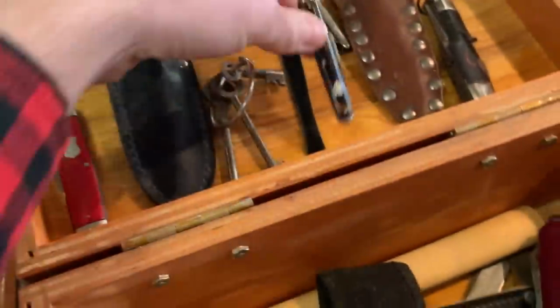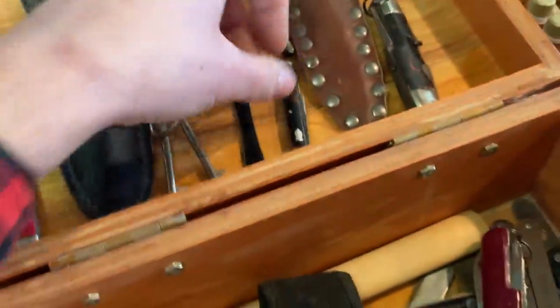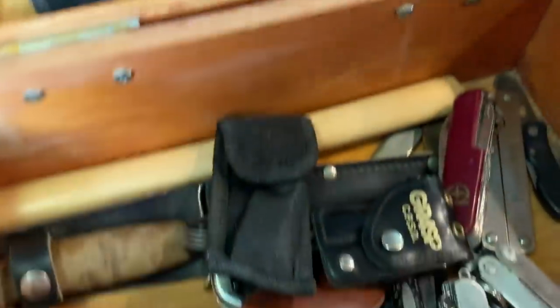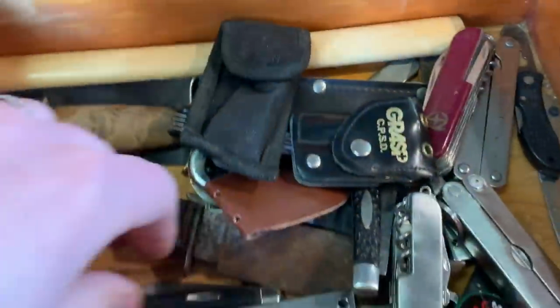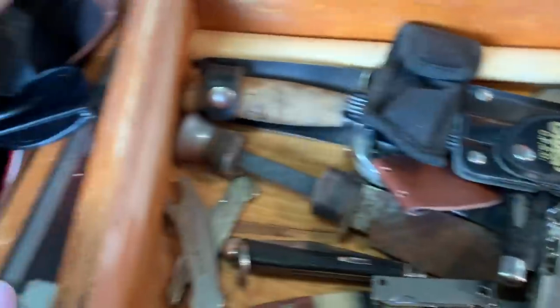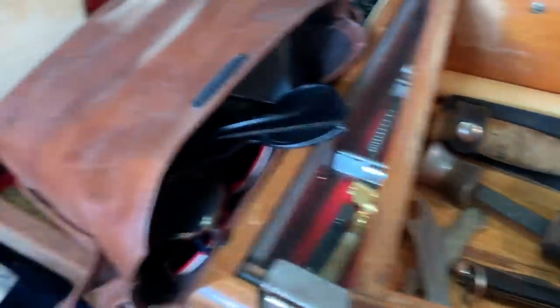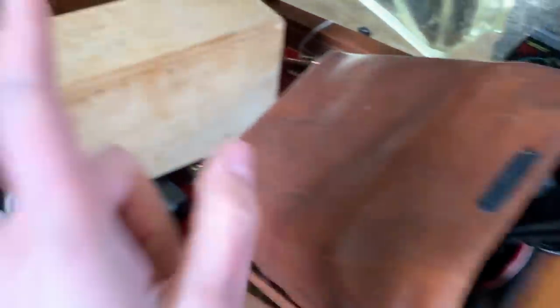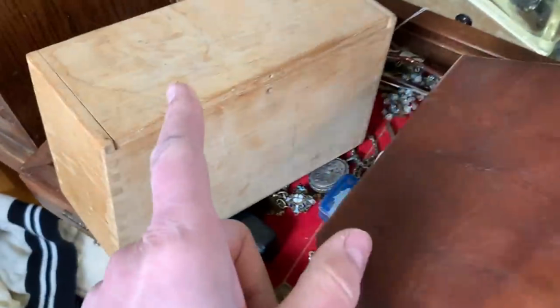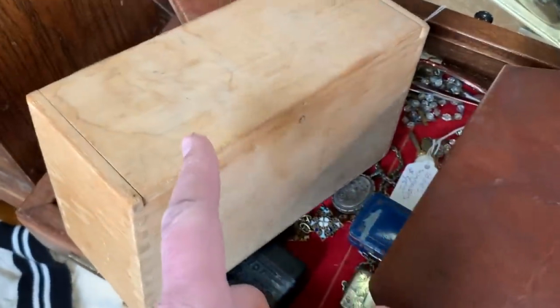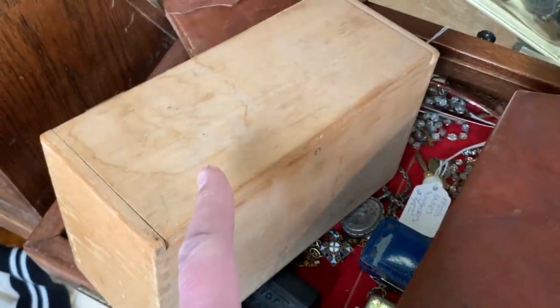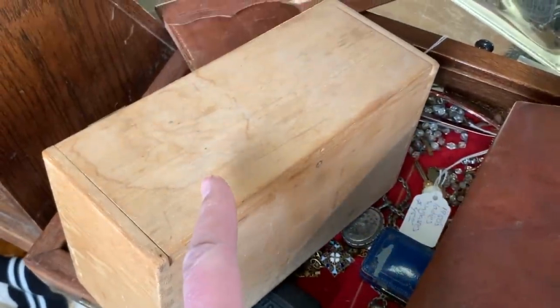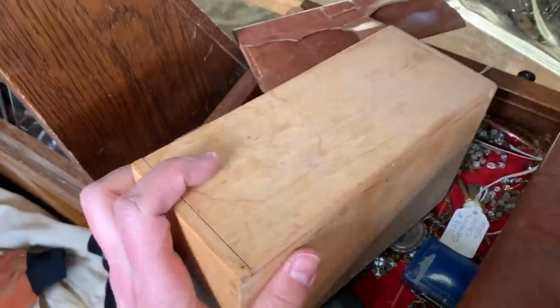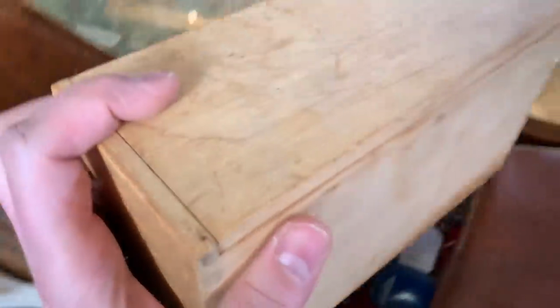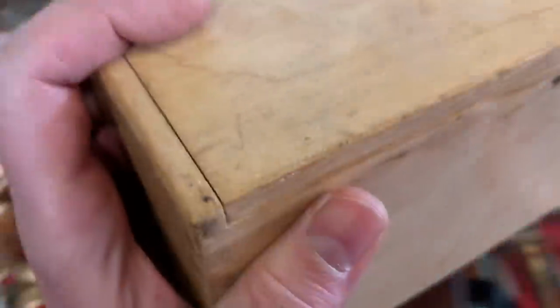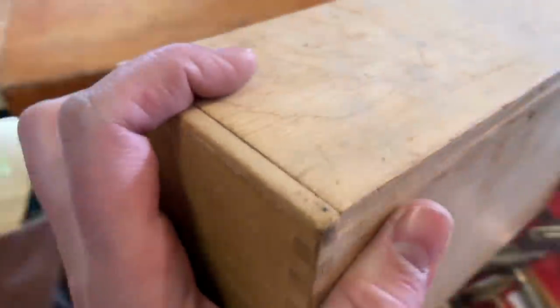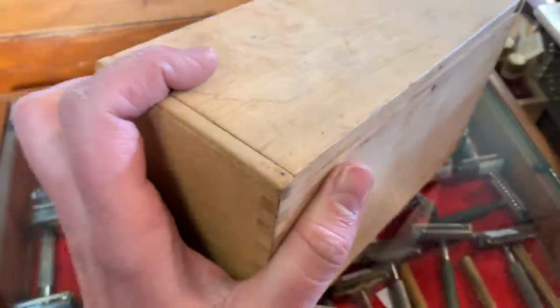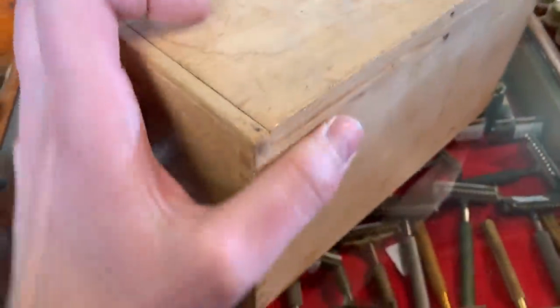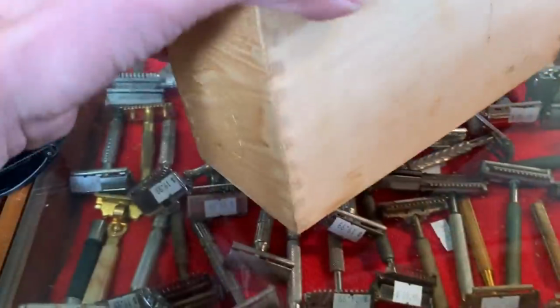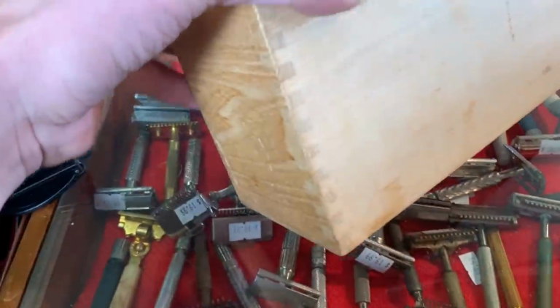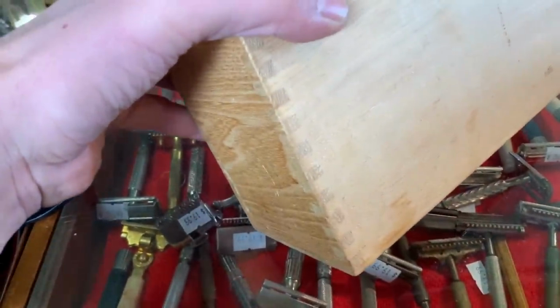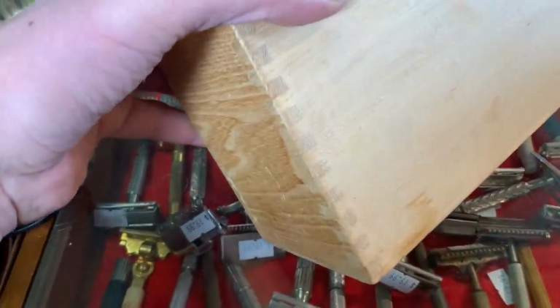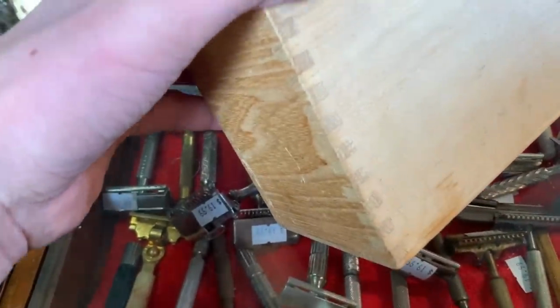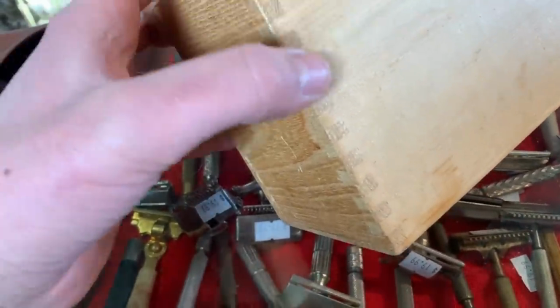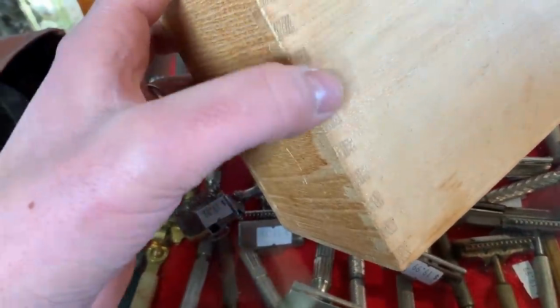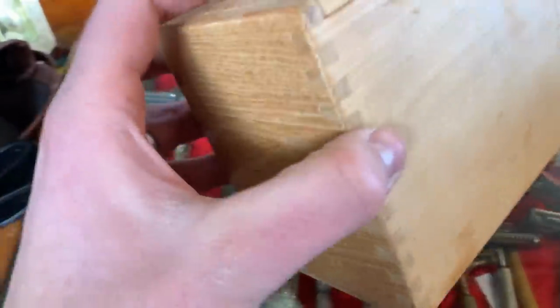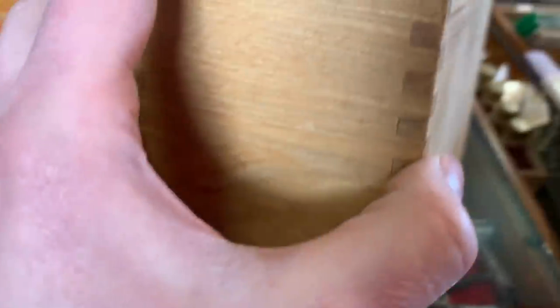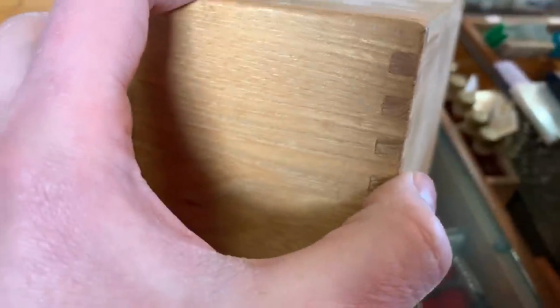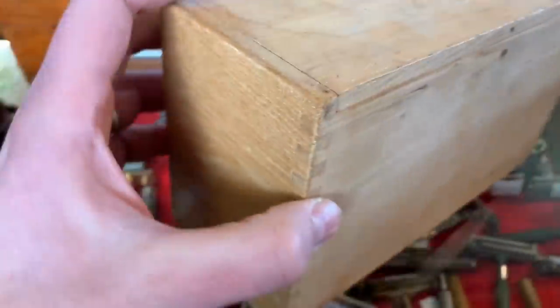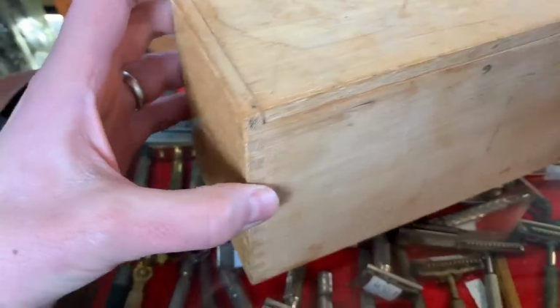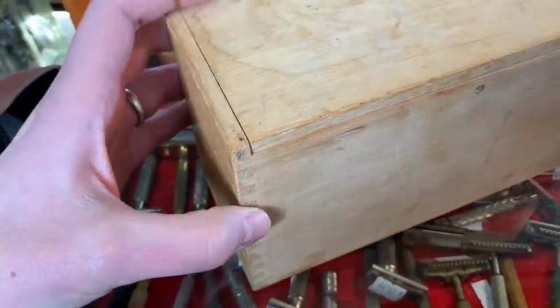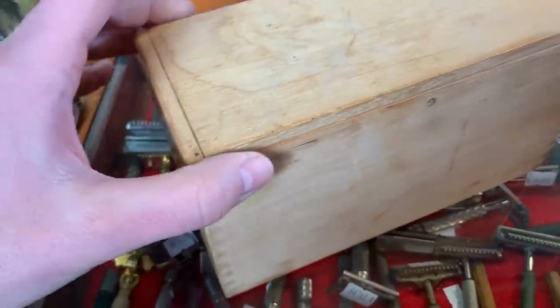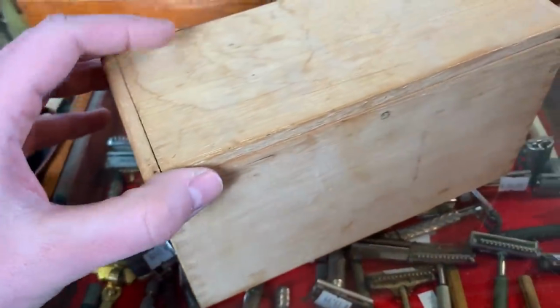I'm curious to know what we have inside of this box because it was really heavy. This box looks like it might've been like a telescope box at one point. It's got little dovetail edges on it — like what you'd see in the forties or fifties, maybe for a chemistry set.